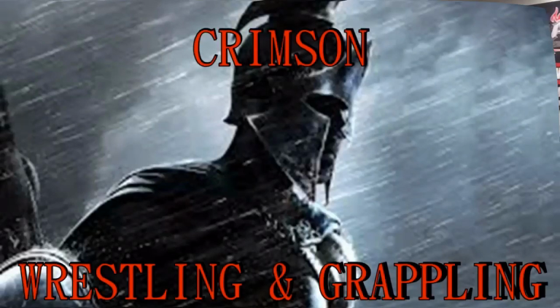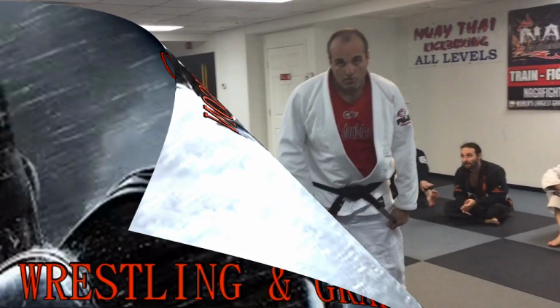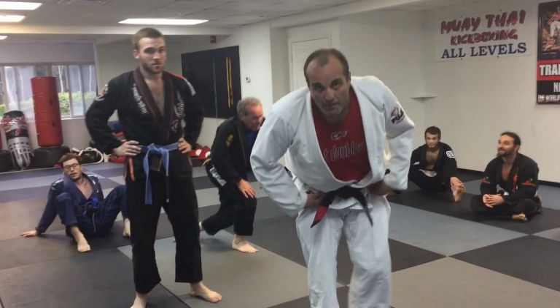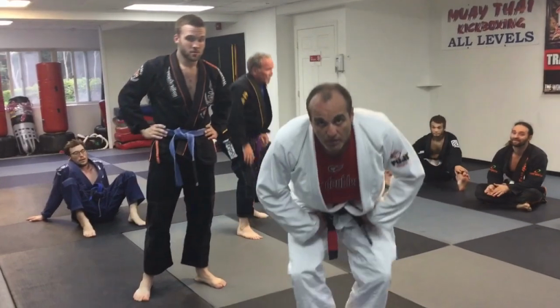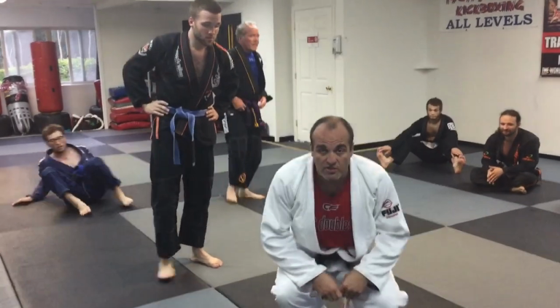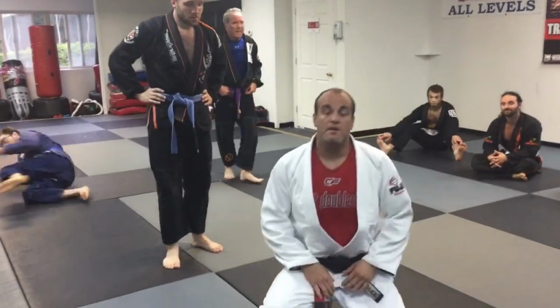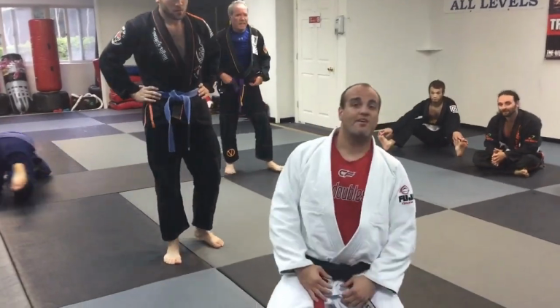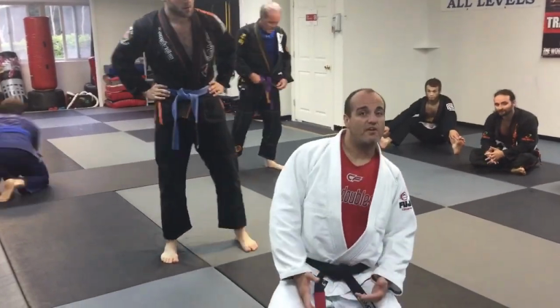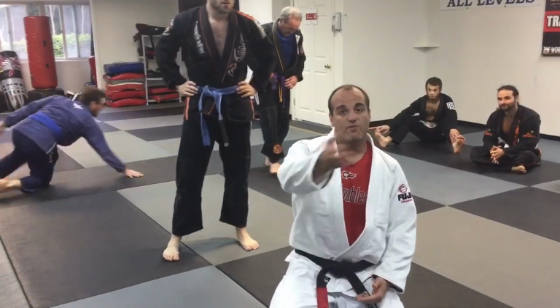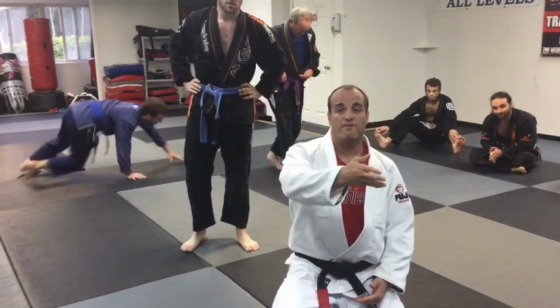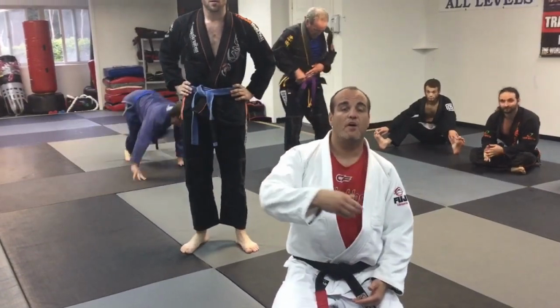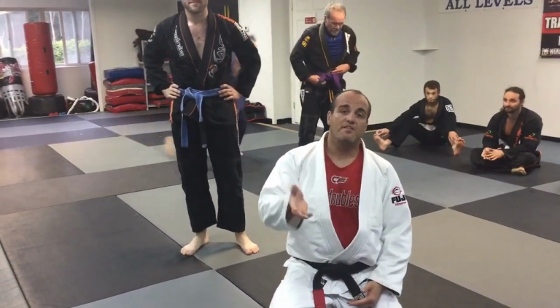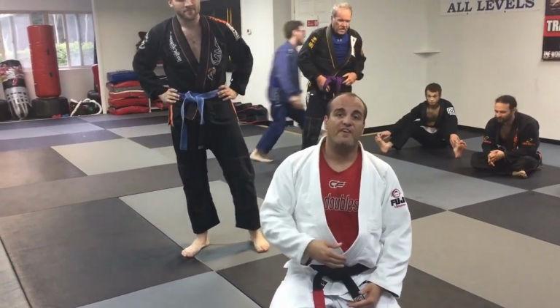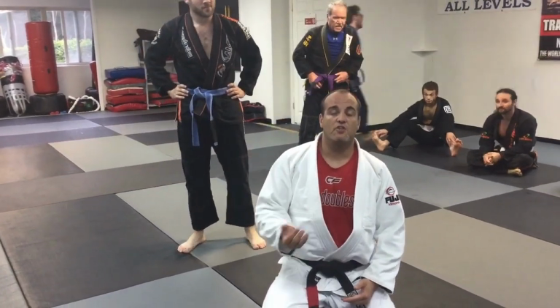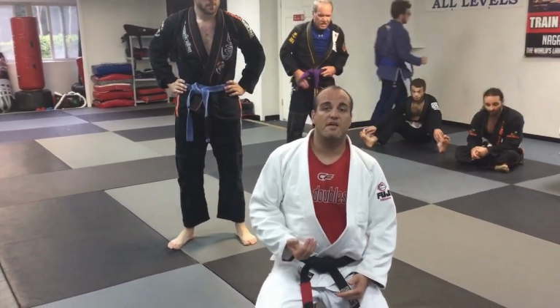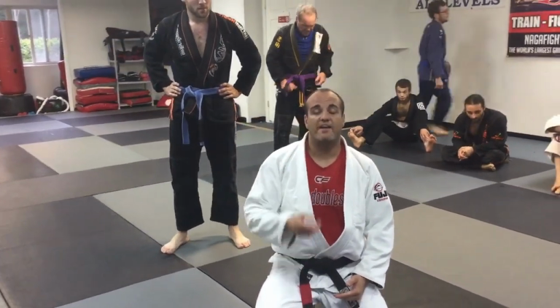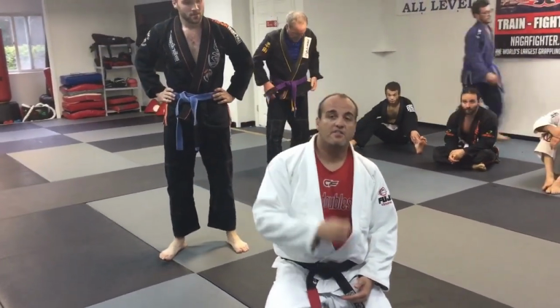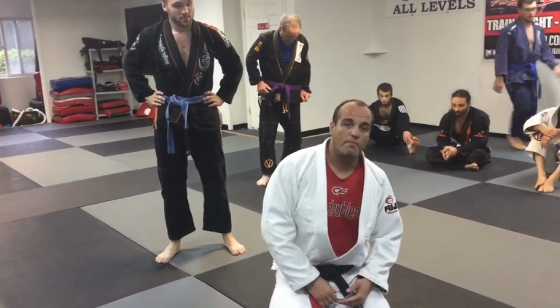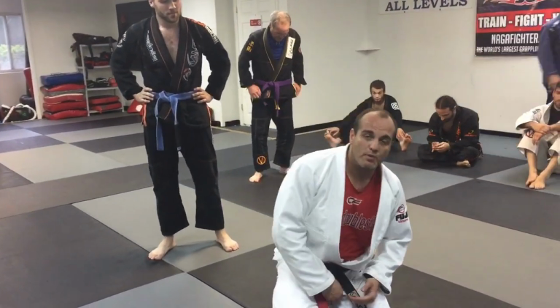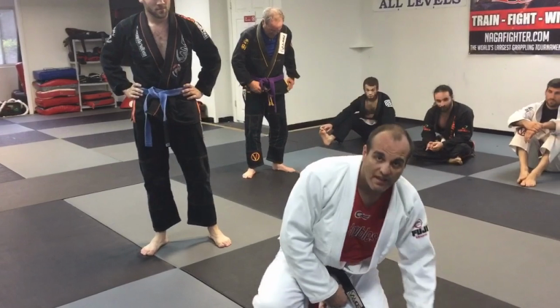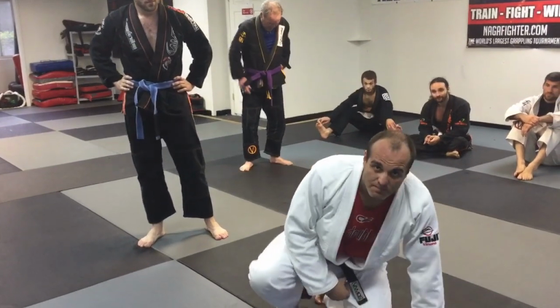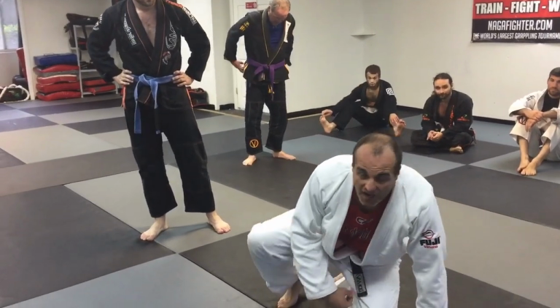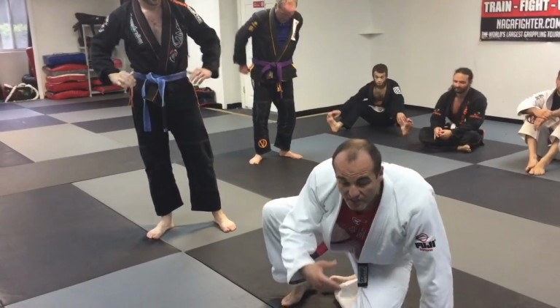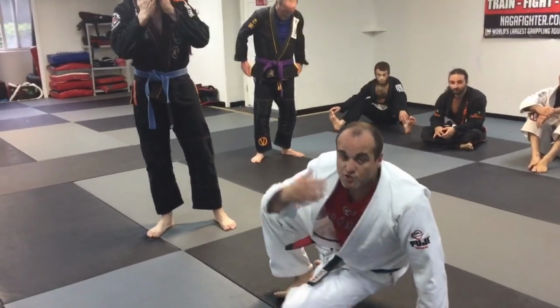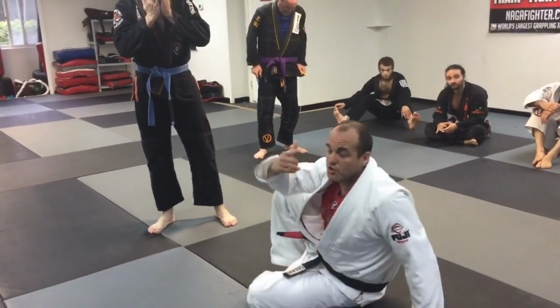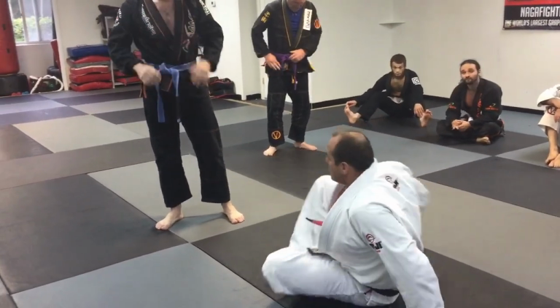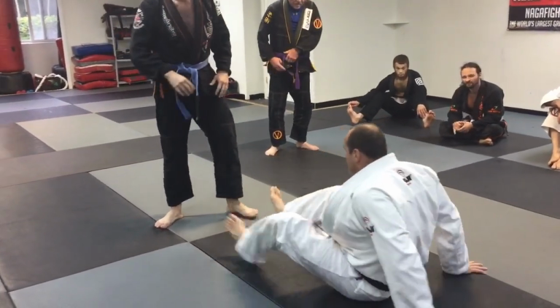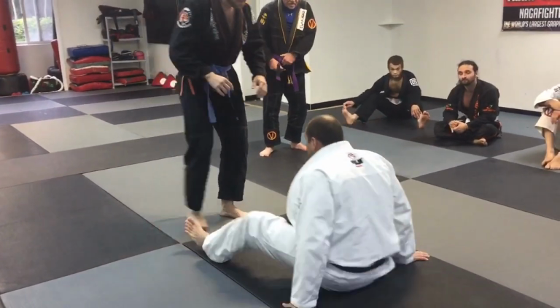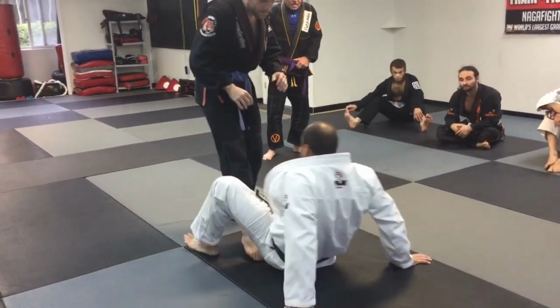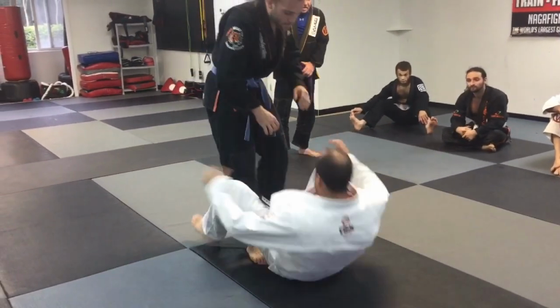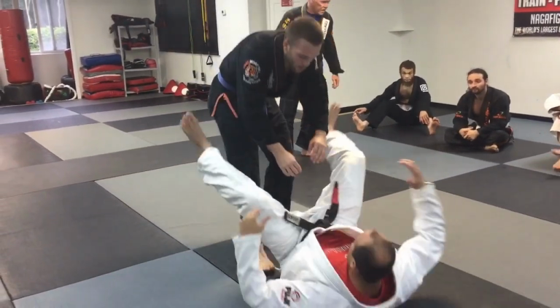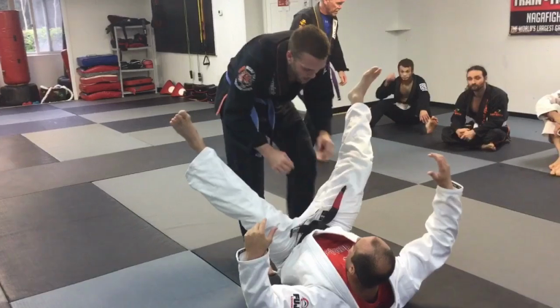We're going to work the sickle sweep — let's say it fails. If you look at the previous video, let's say it fails, he looks to step back. It's going to open me up to a single leg X, single leg X sweep. I've got Mike here again.